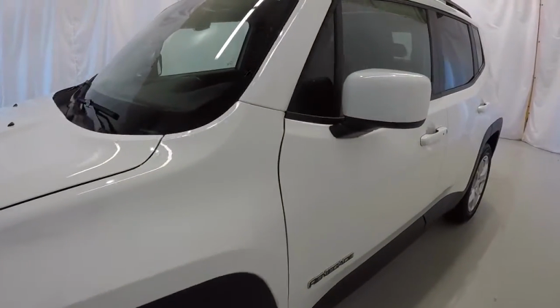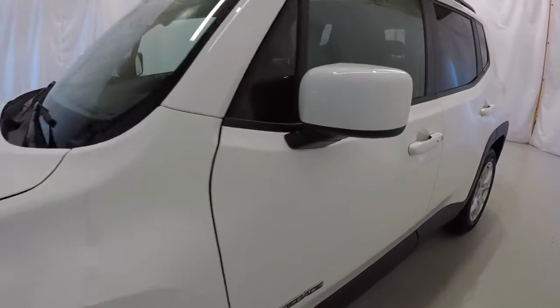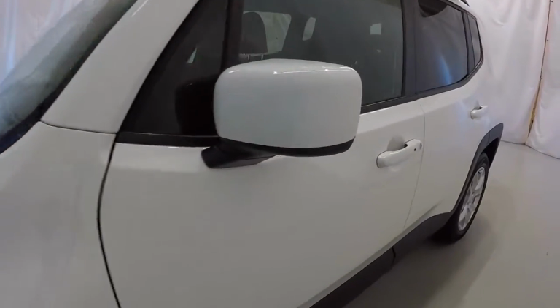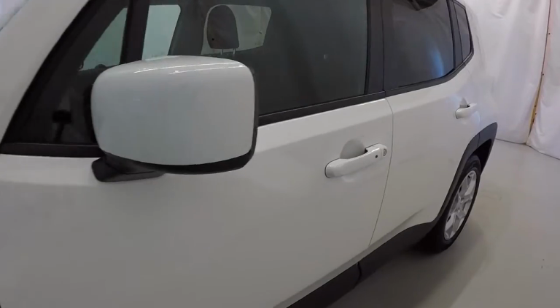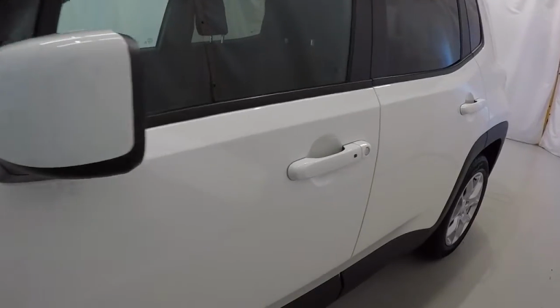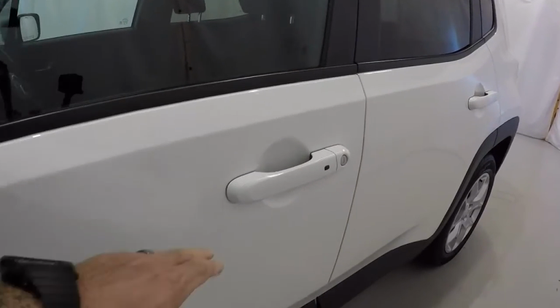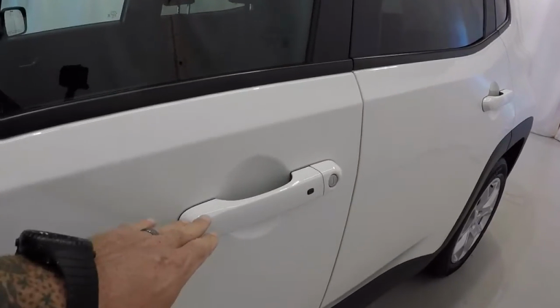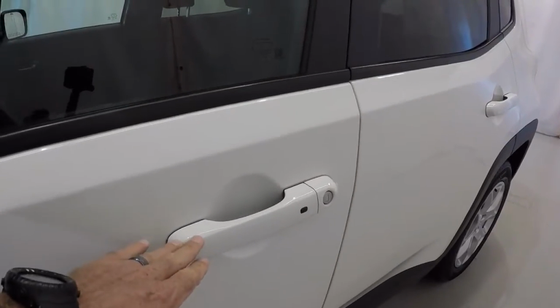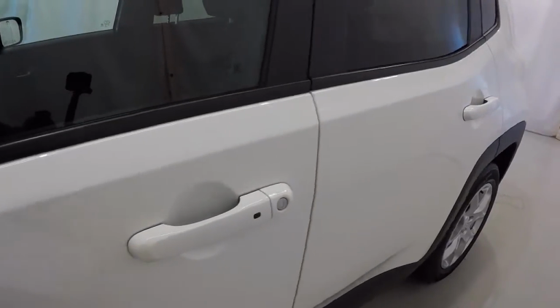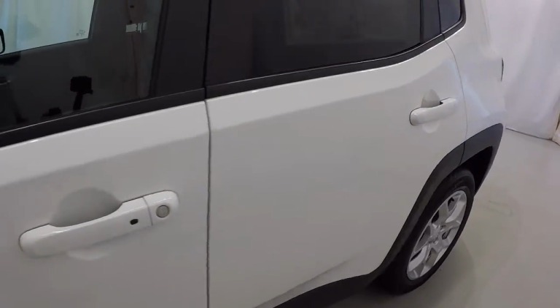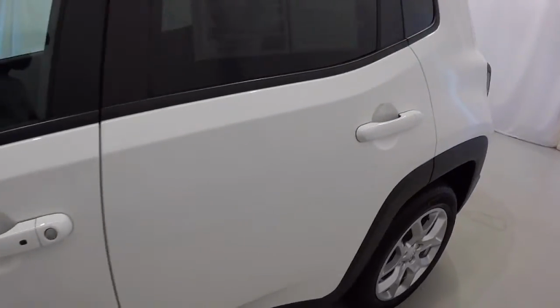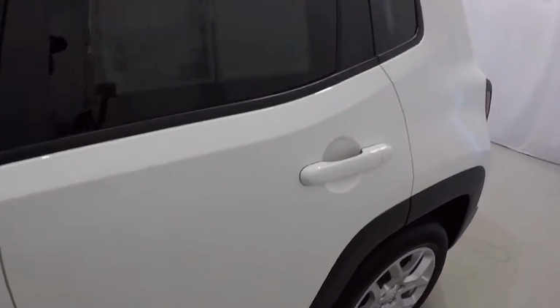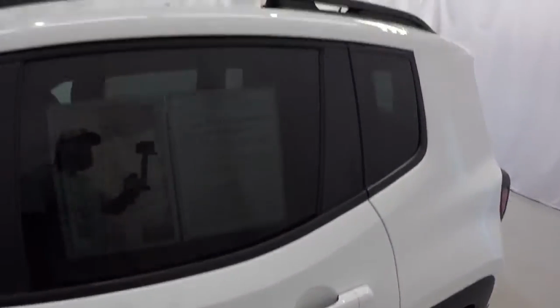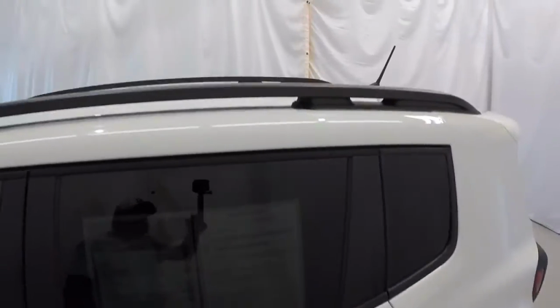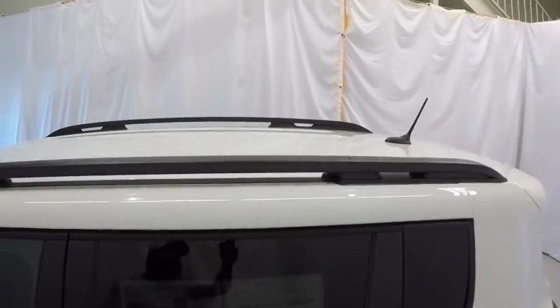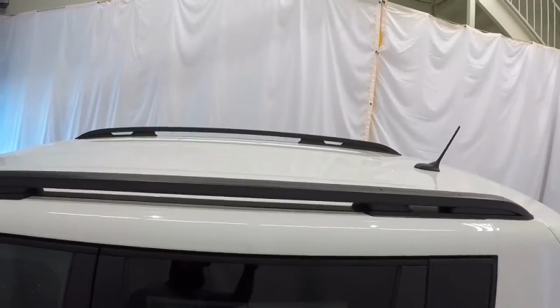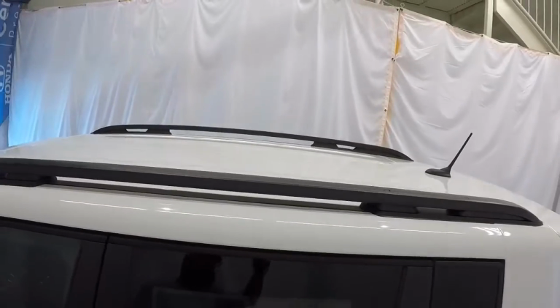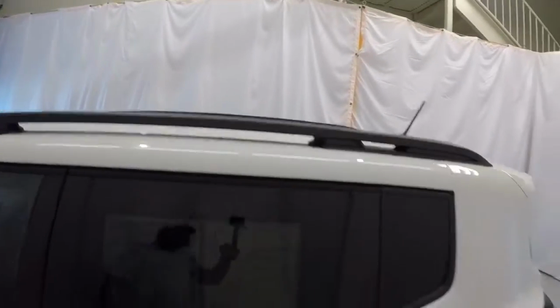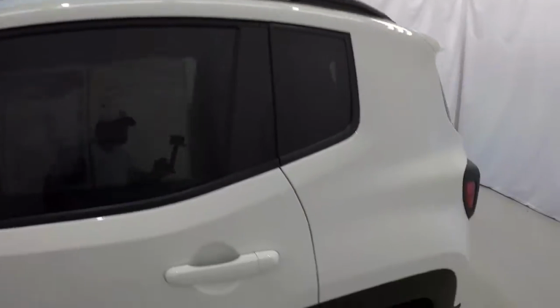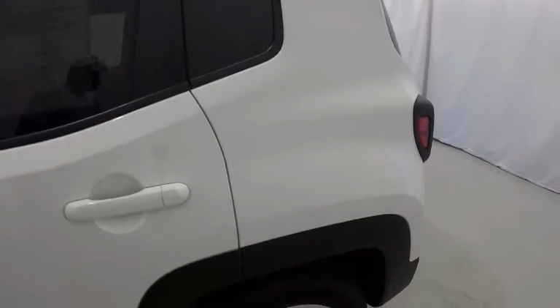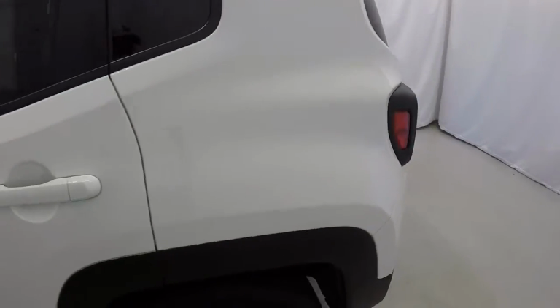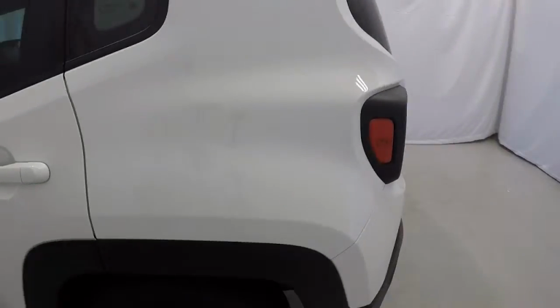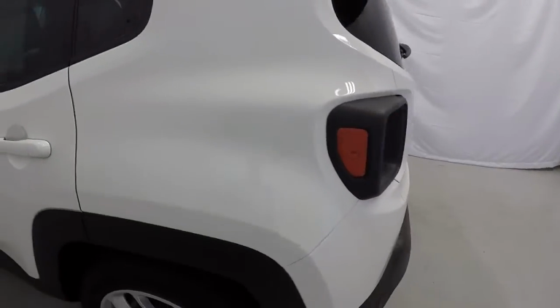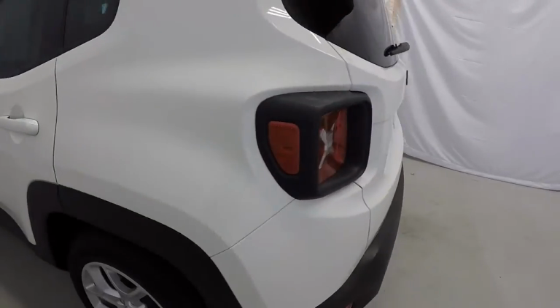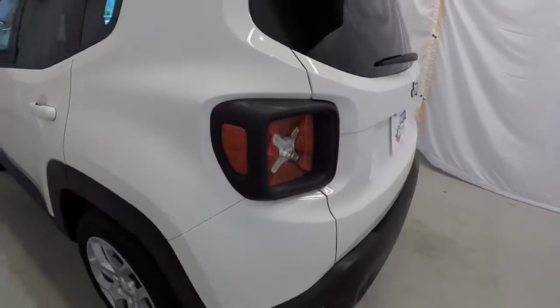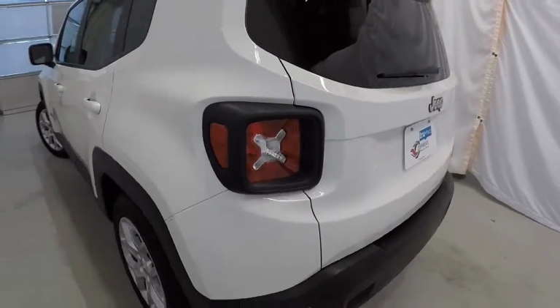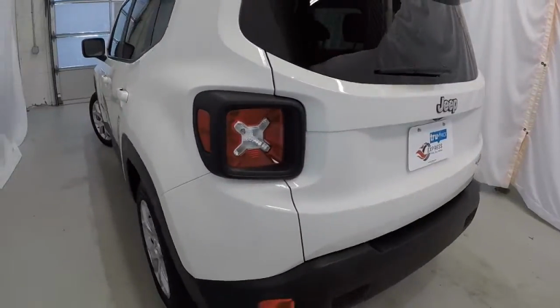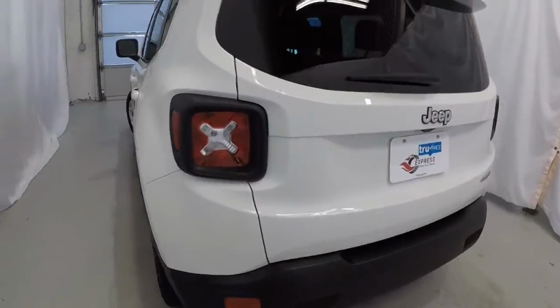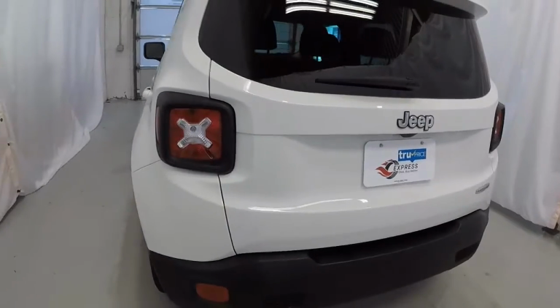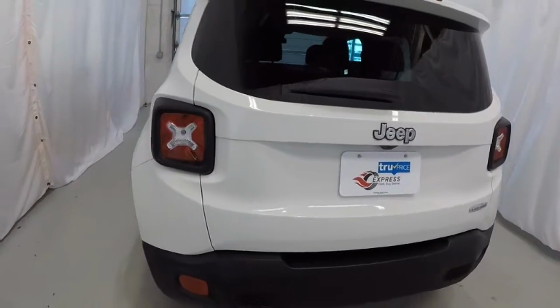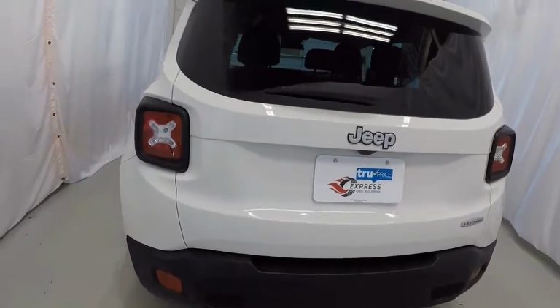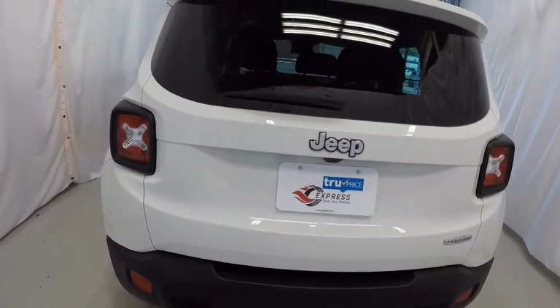We'll start here on the driver's side. It does have the lock/unlock button here on the door handles. It does have your roof rails — not a rack, but just the roof rails. The driver's side of the Renegade is in good shape. It does have a rear backup camera.